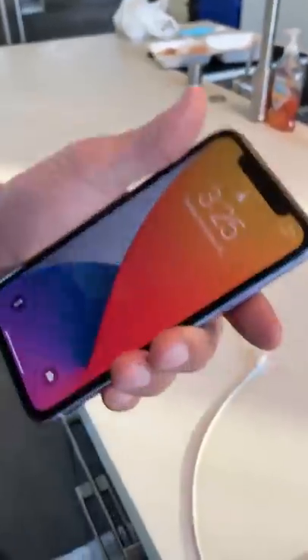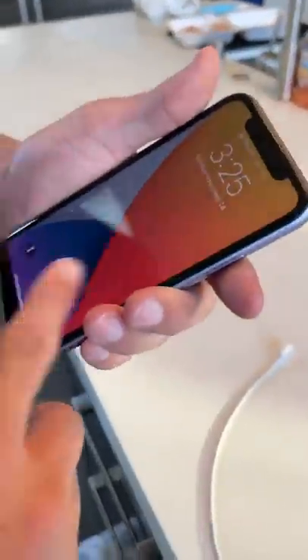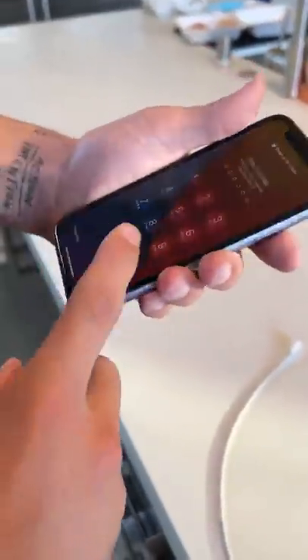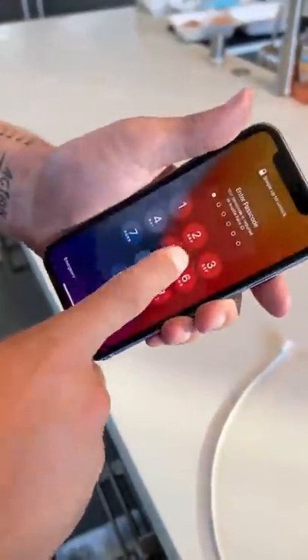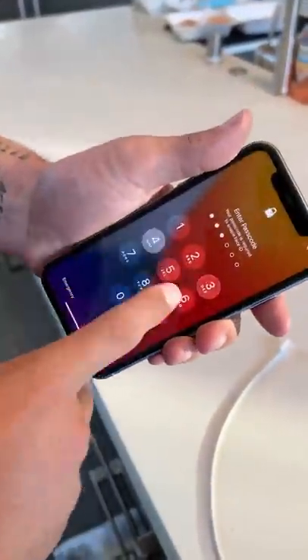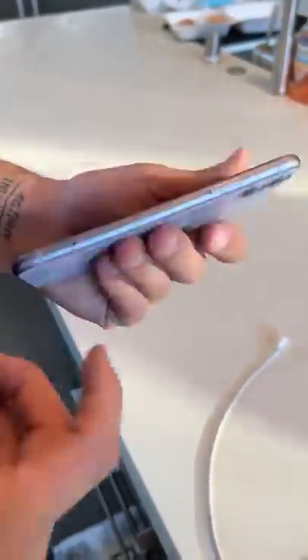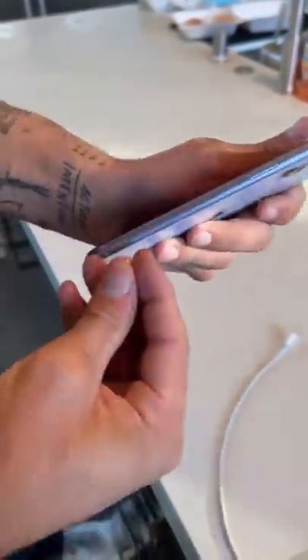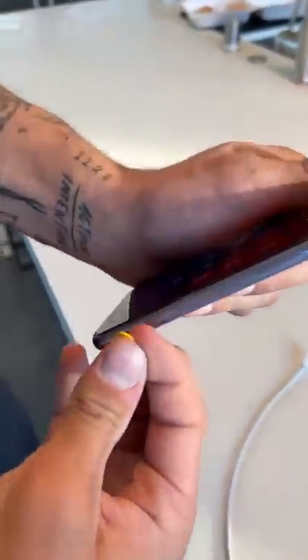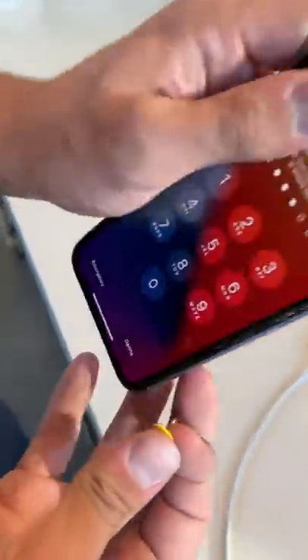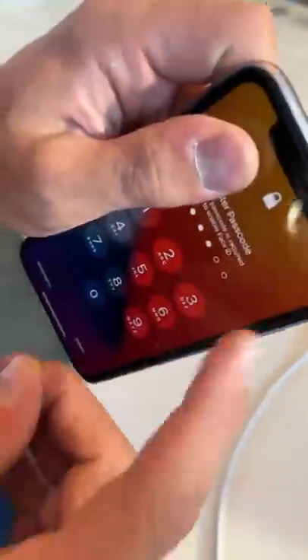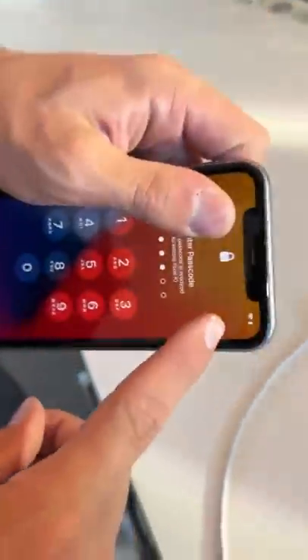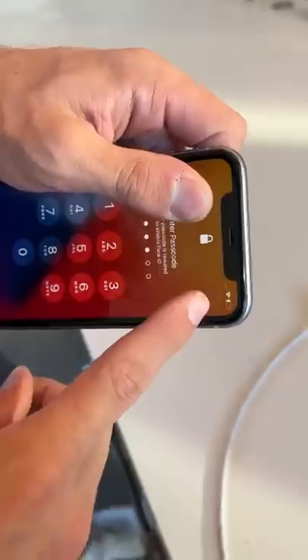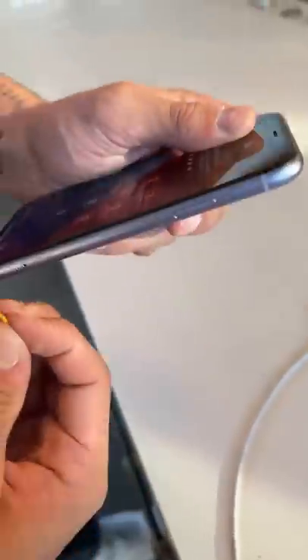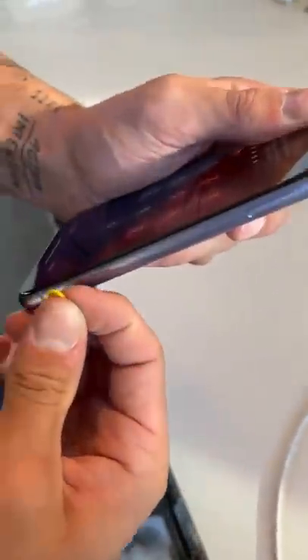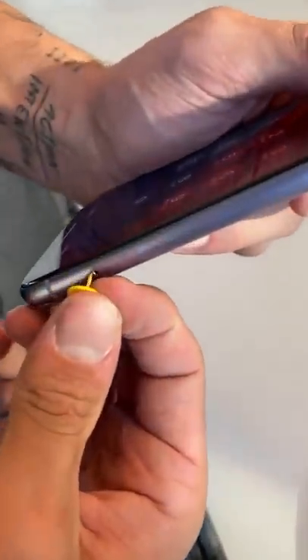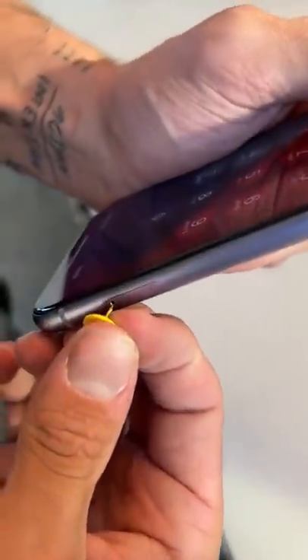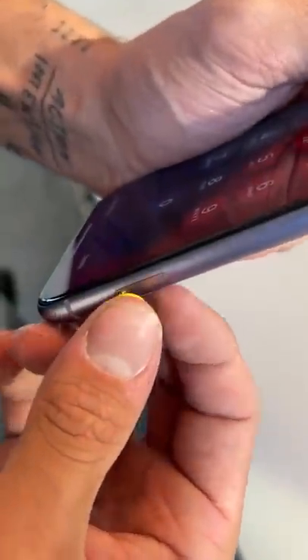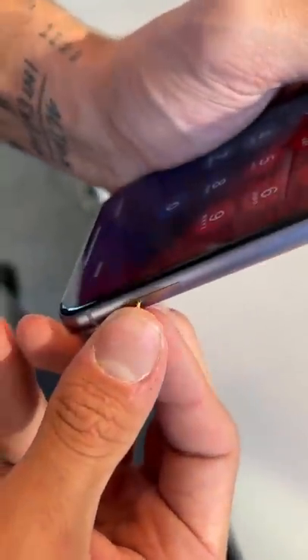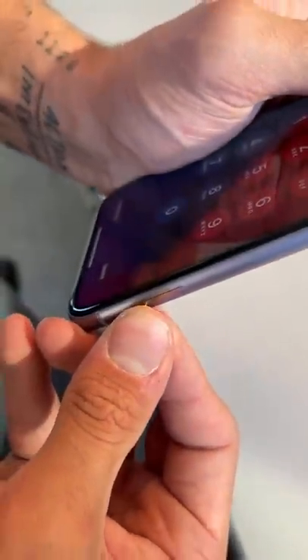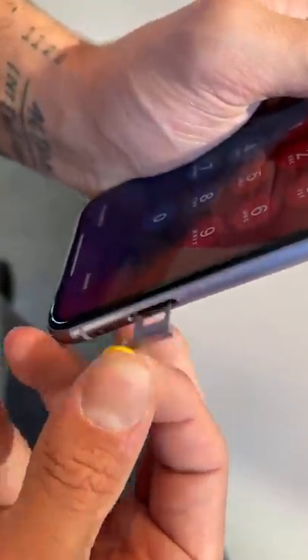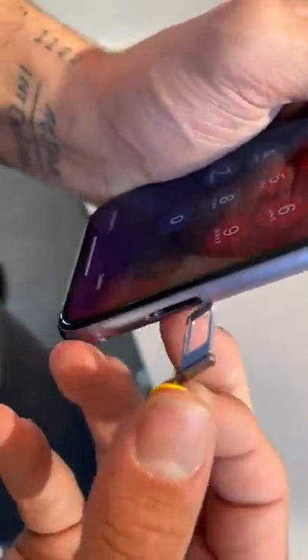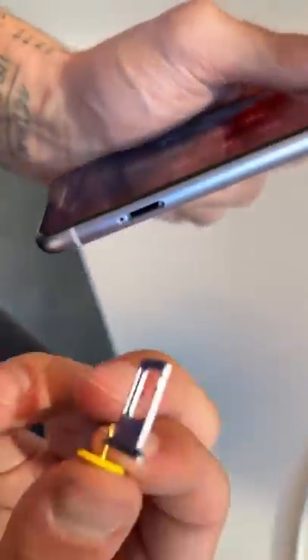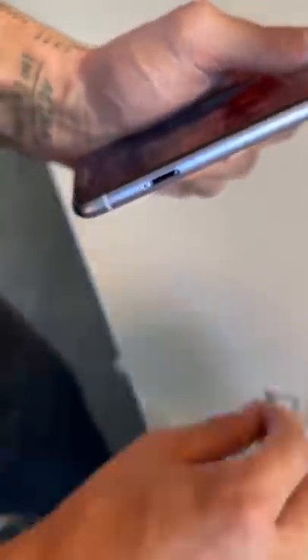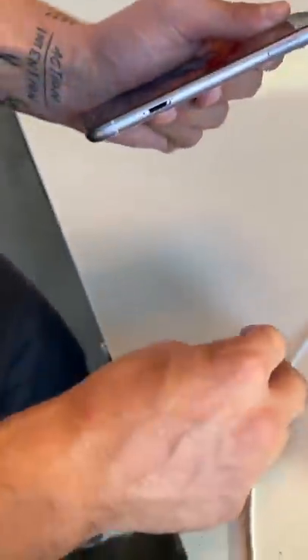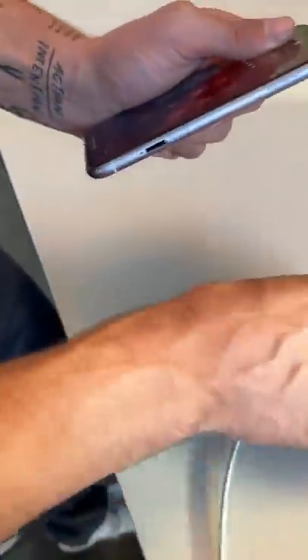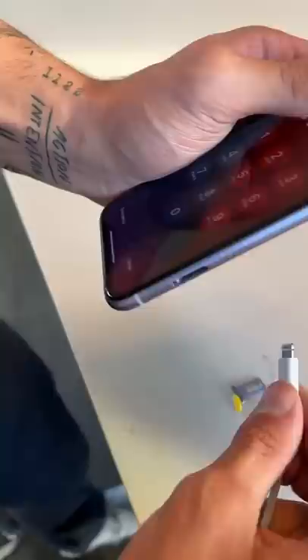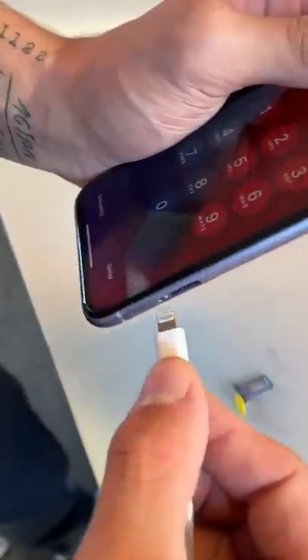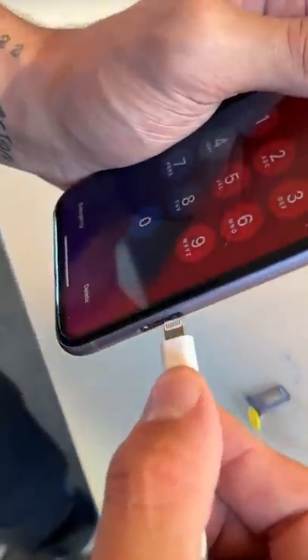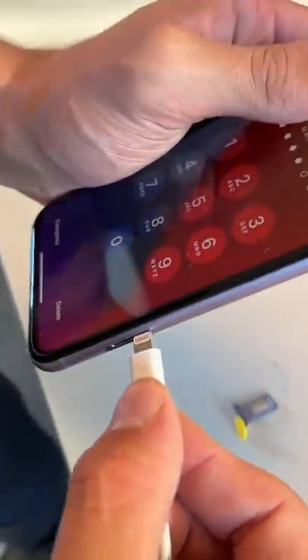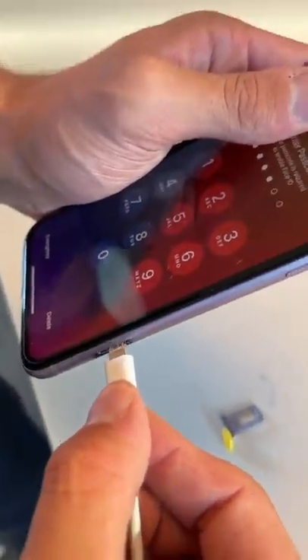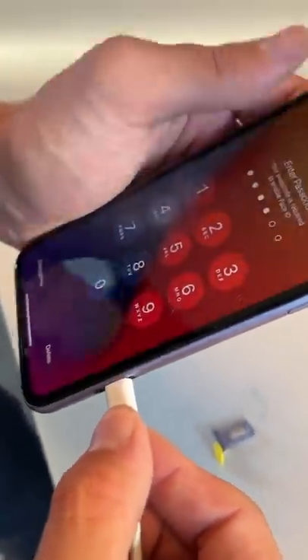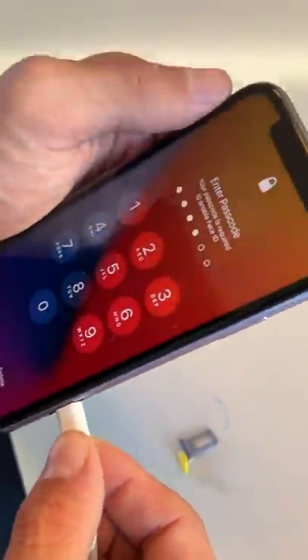So we have a working iPhone here, as you can see. Completely working iPhone, and it's not charging. We're gonna take out the SIM card, so we just need to pop that. And there comes out the SIM card. And we're gonna take and plug in the iPhone here.